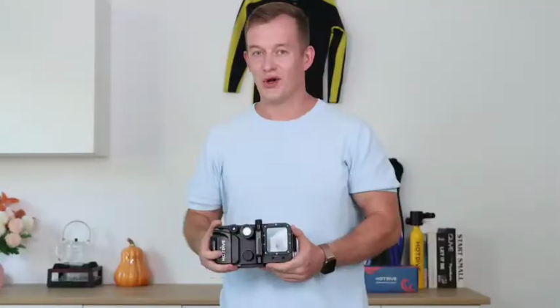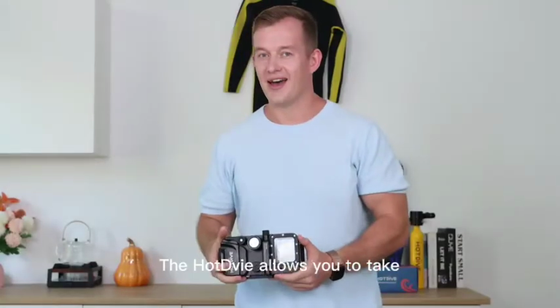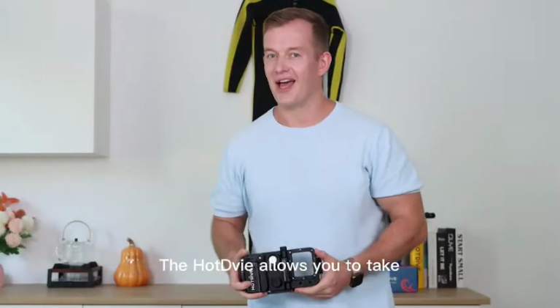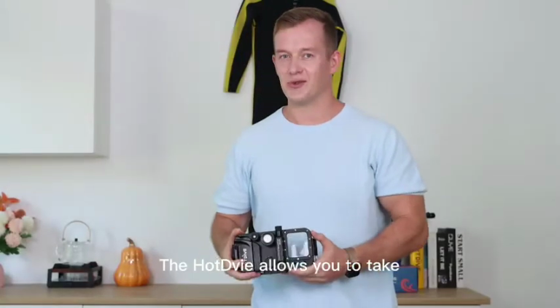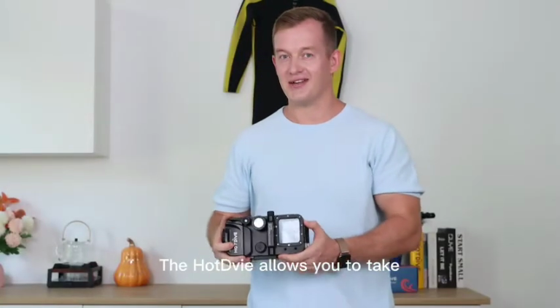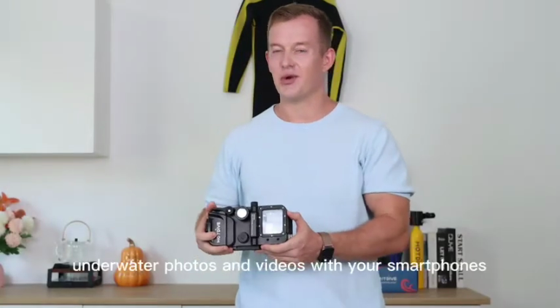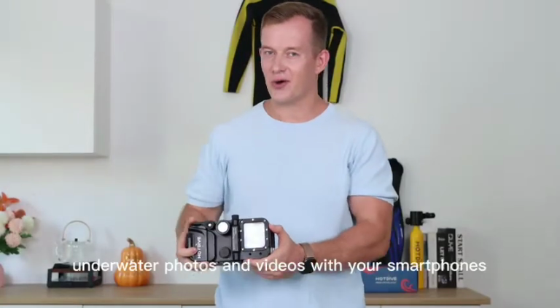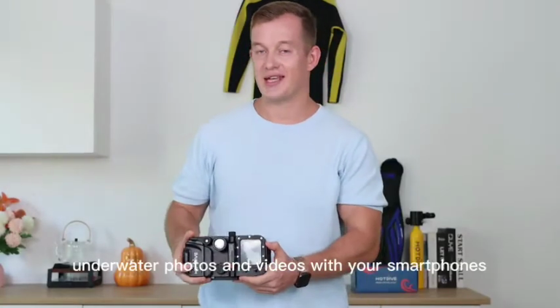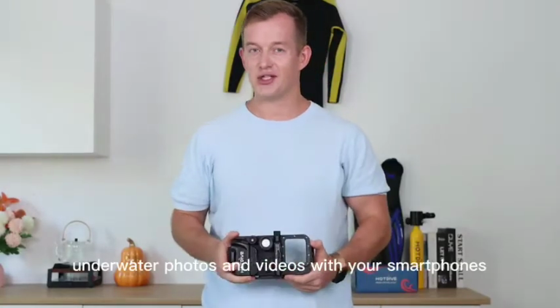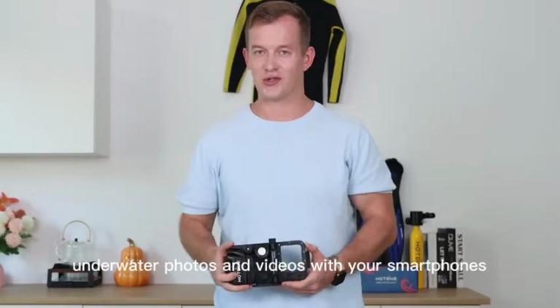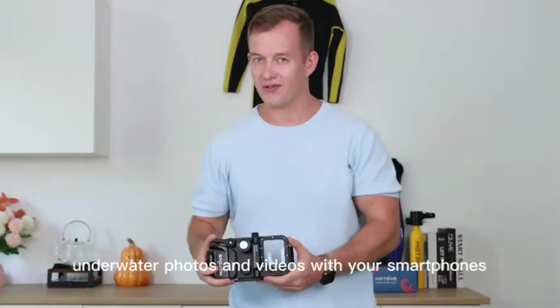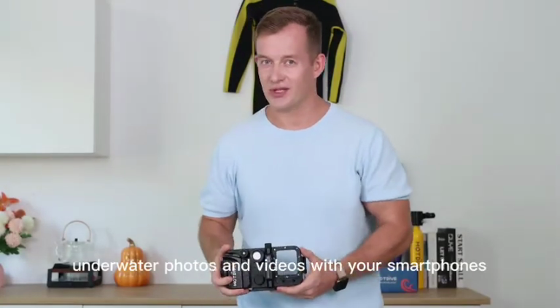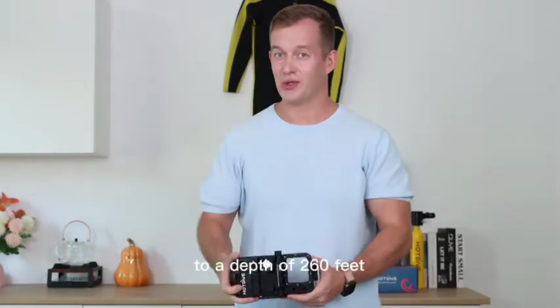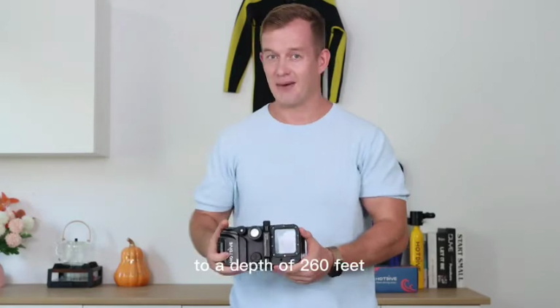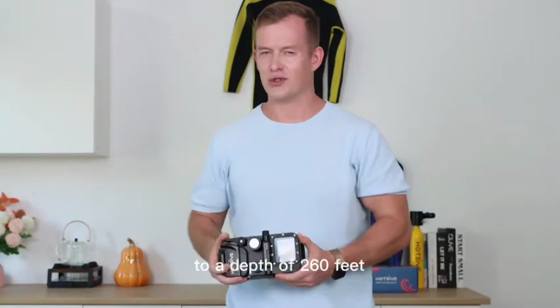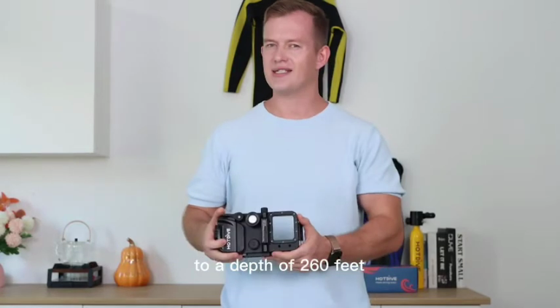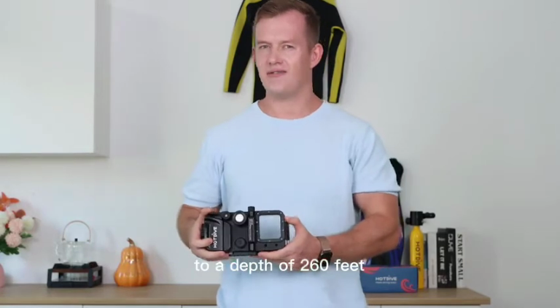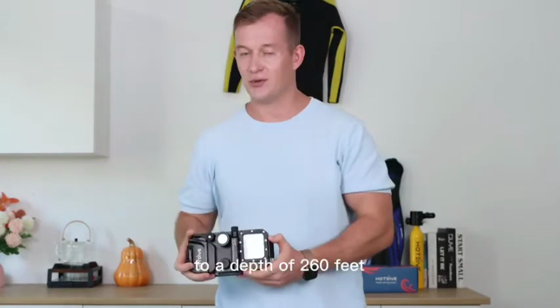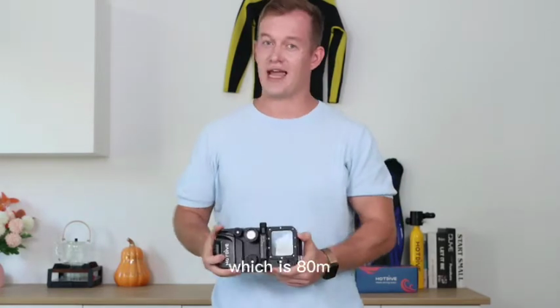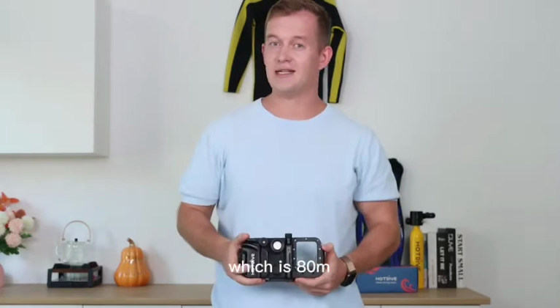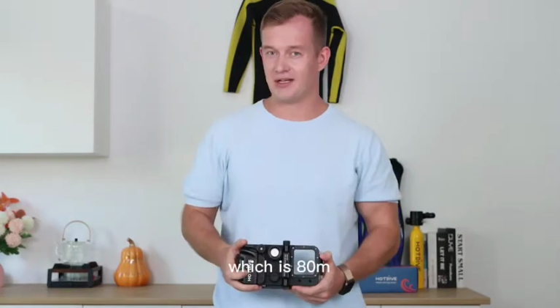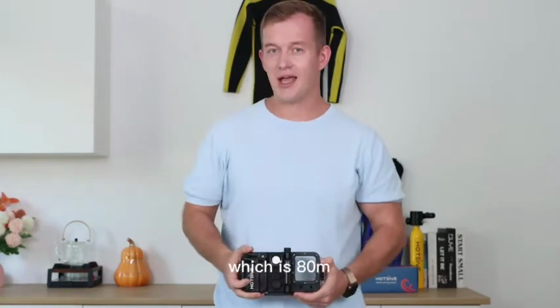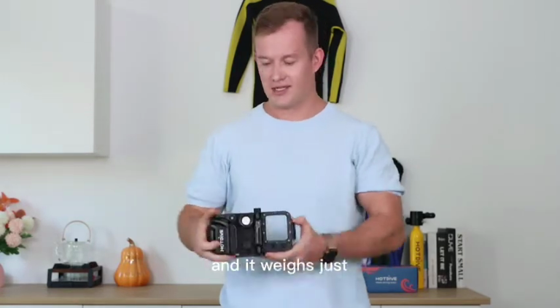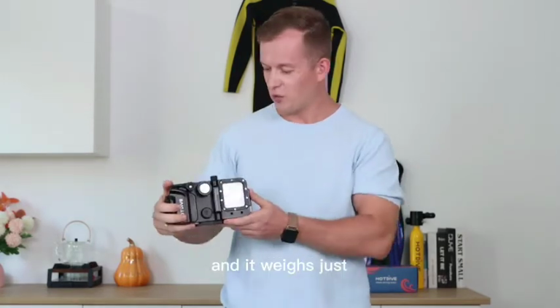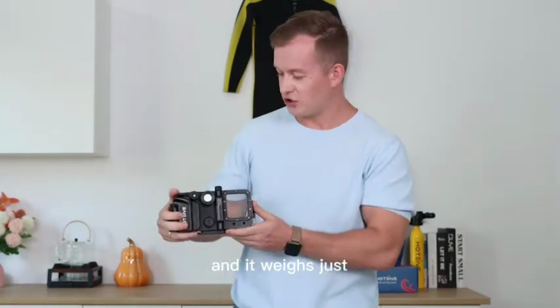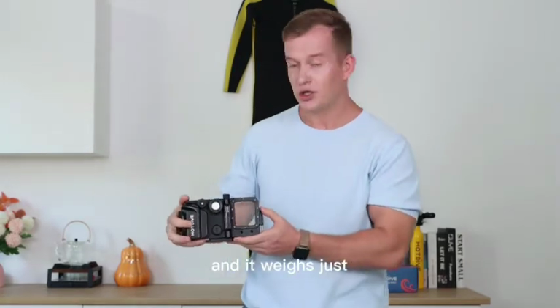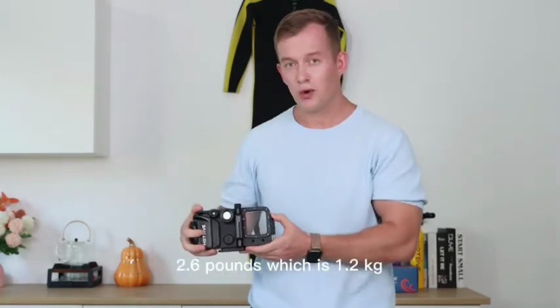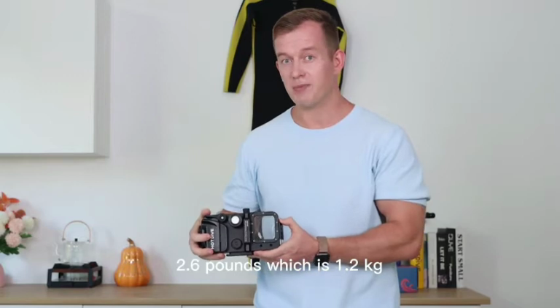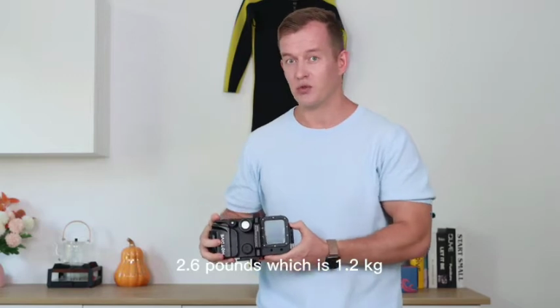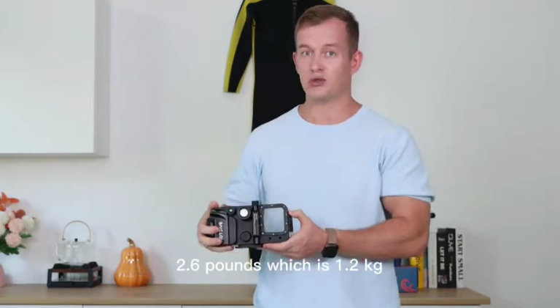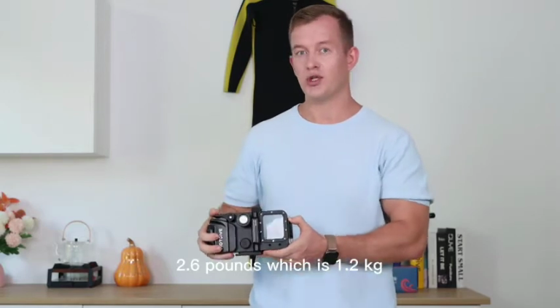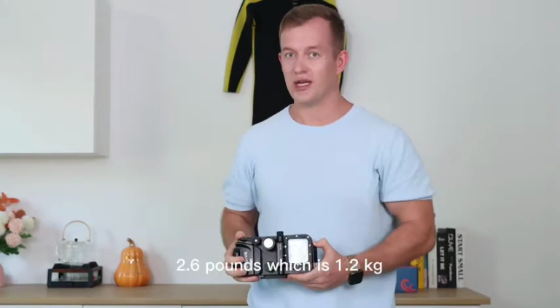The Hot Dive allows you to take underwater photos and videos with your smartphones to a depth of 260 feet, which is 80 meters, and it weighs just 2.6 pounds, which is 1.2 kg.